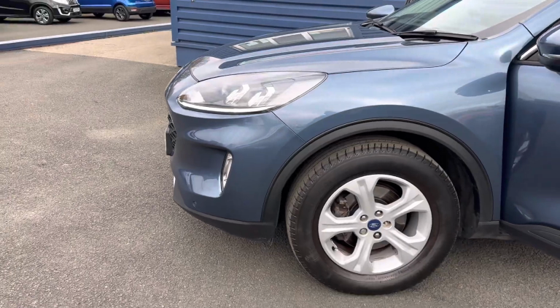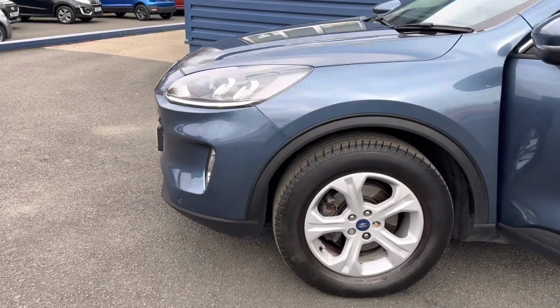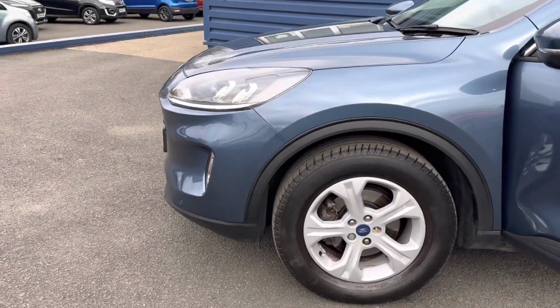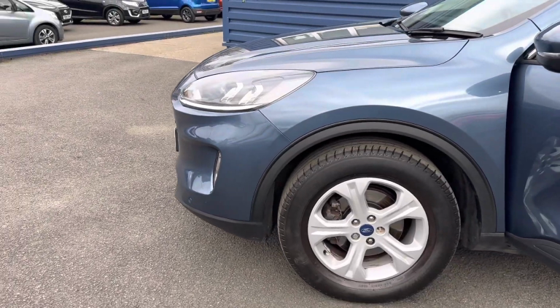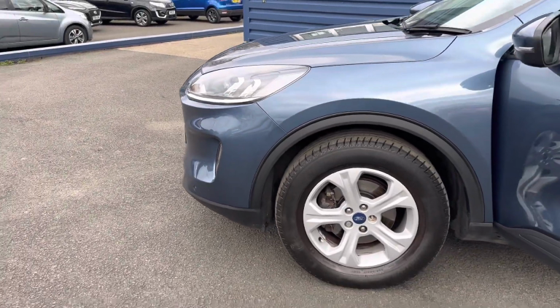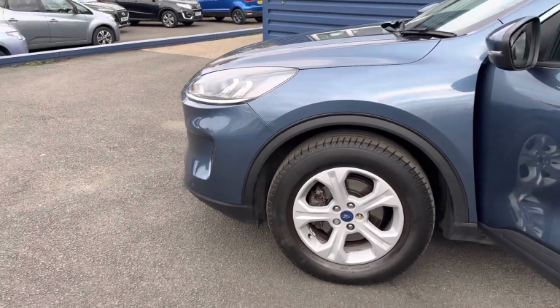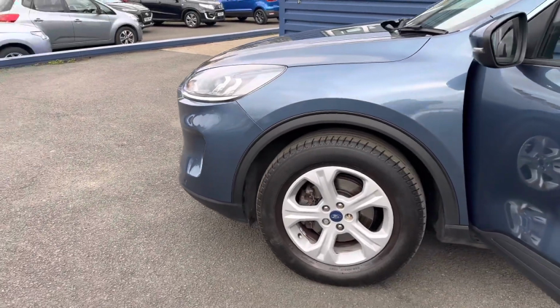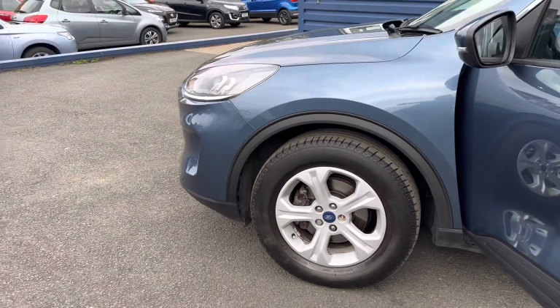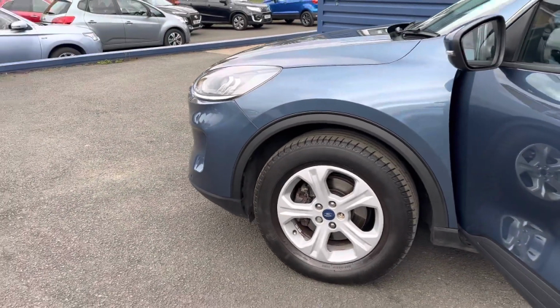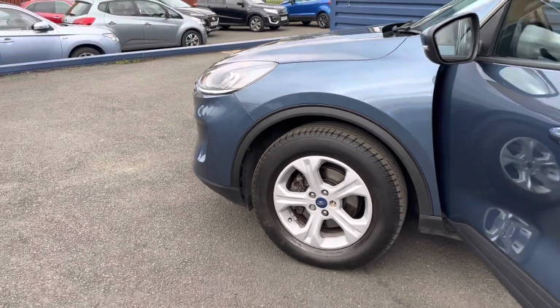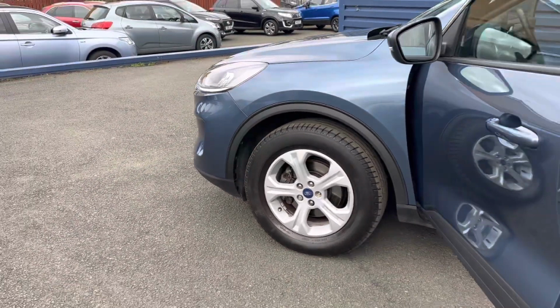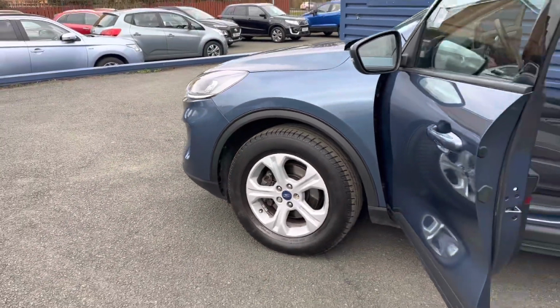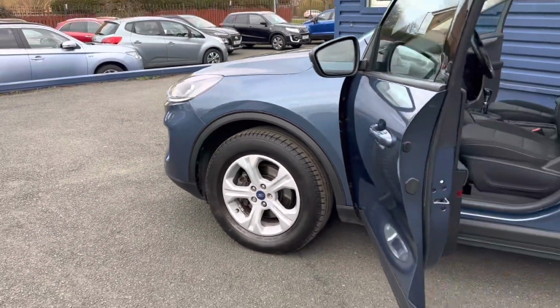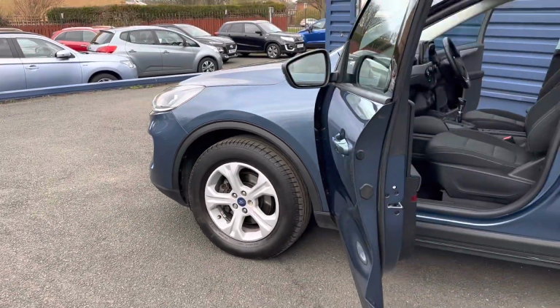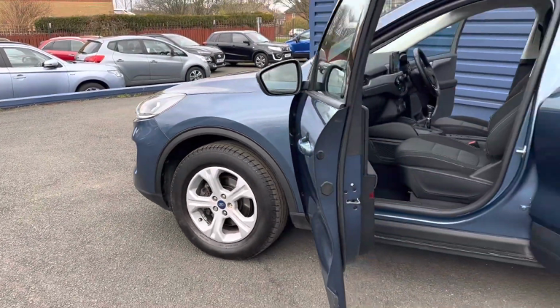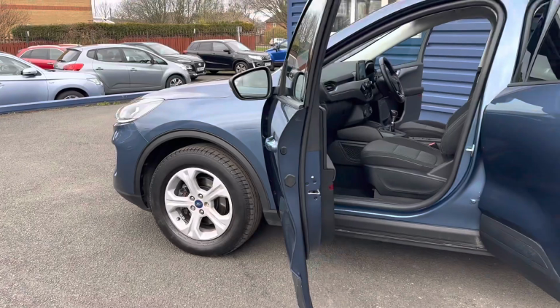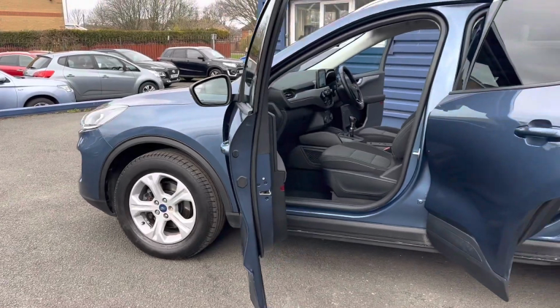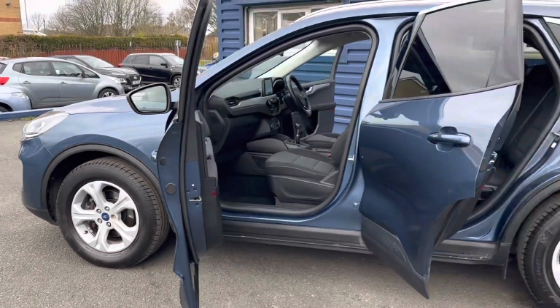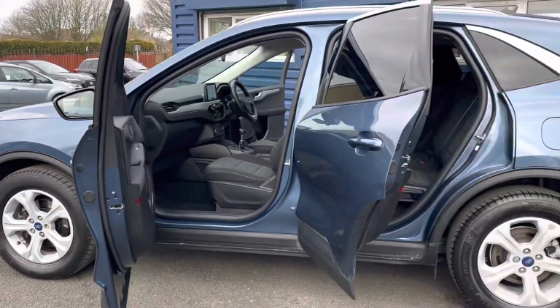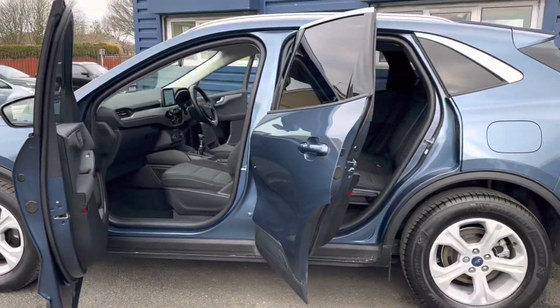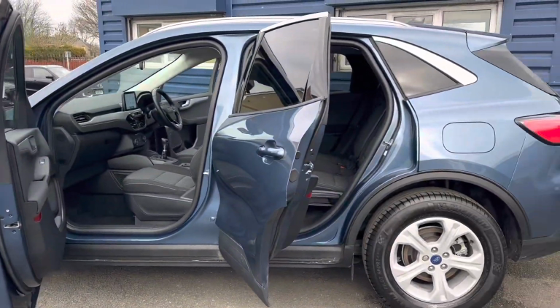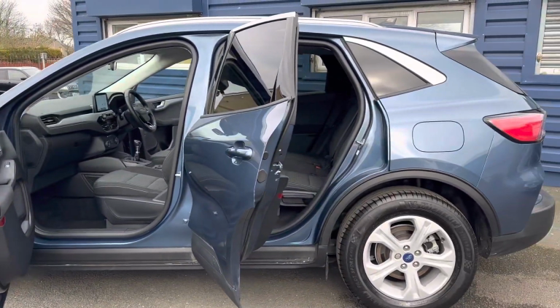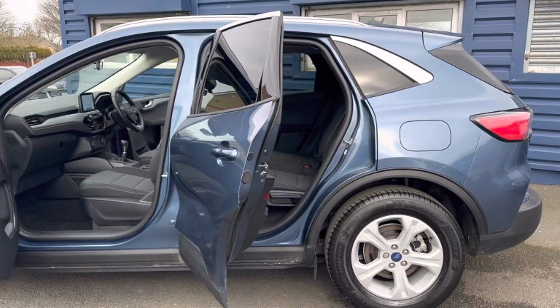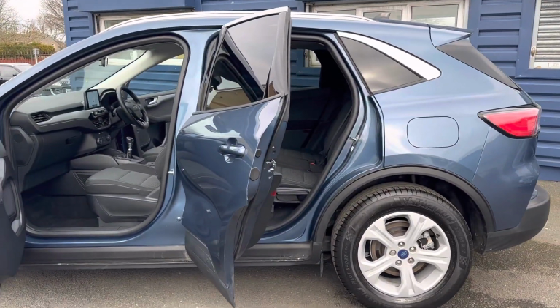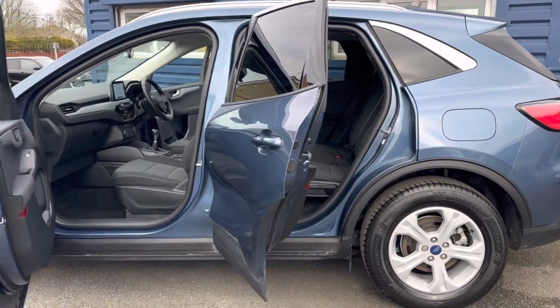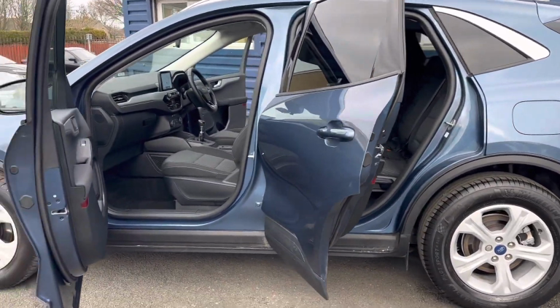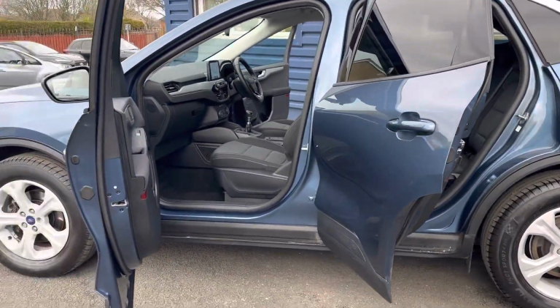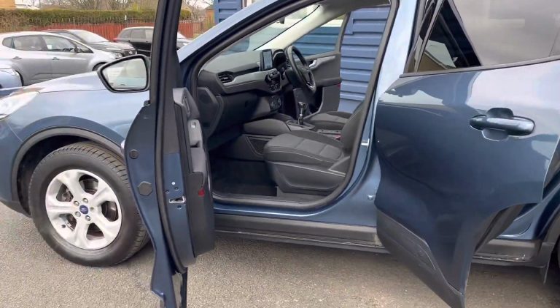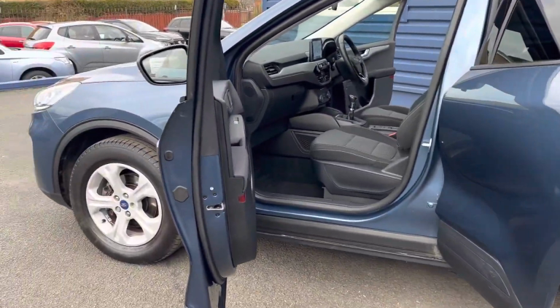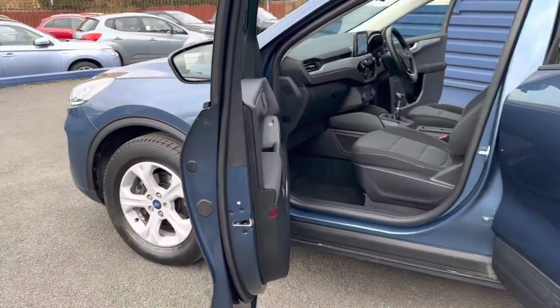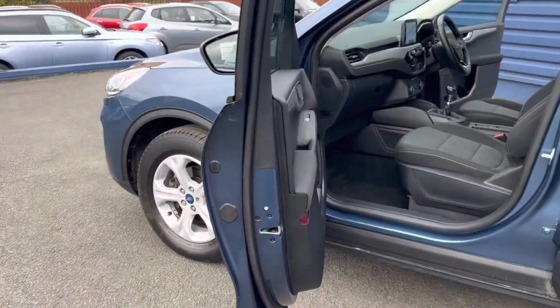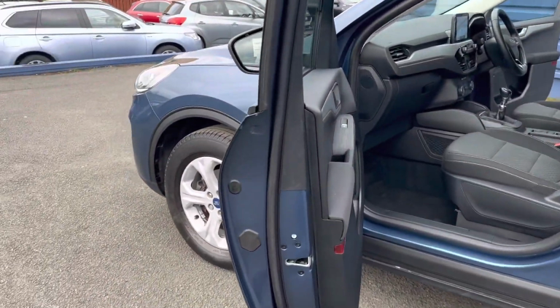It still has manufacturer's warranty until August 2023. It's finished in a lovely metallic blue — a lovely car, and it's the new shape Kuga.